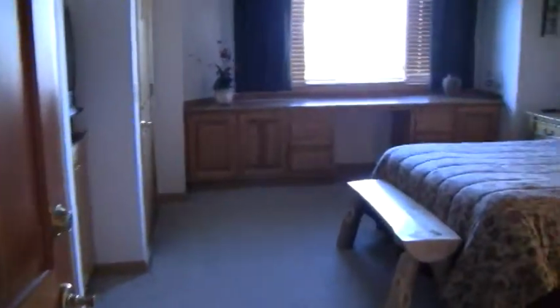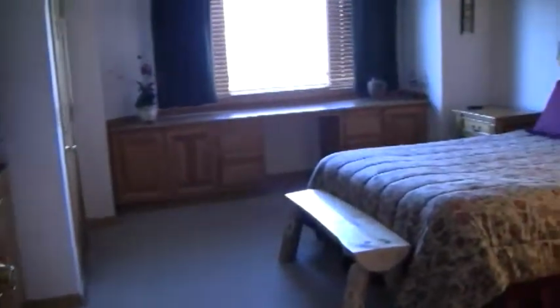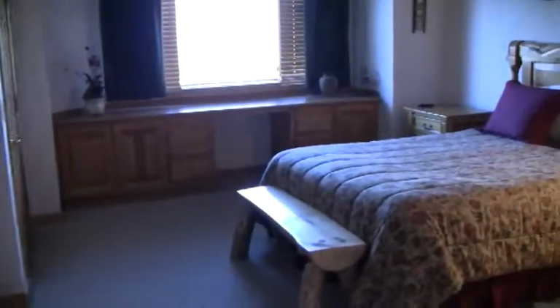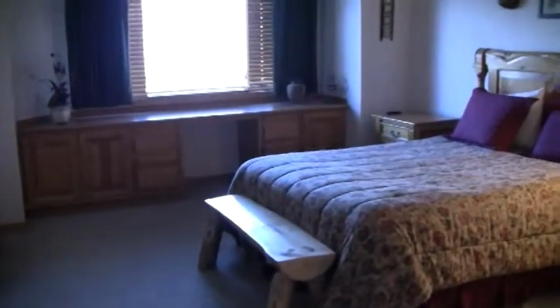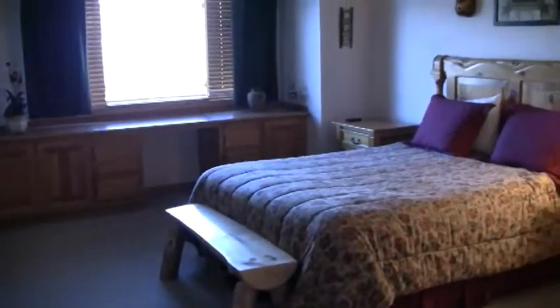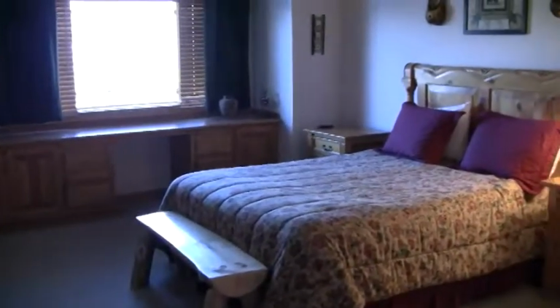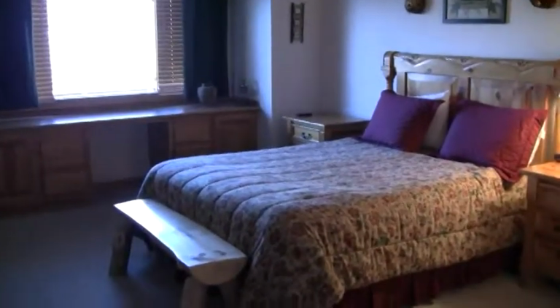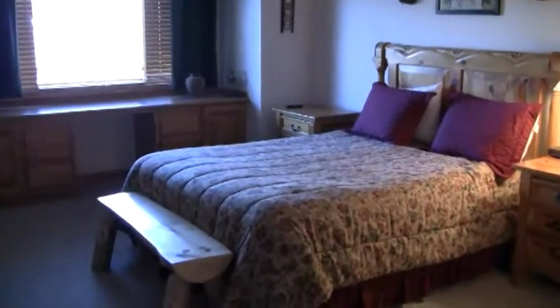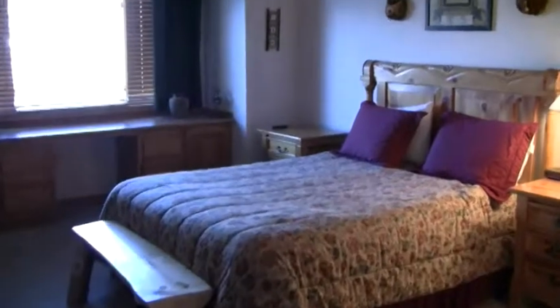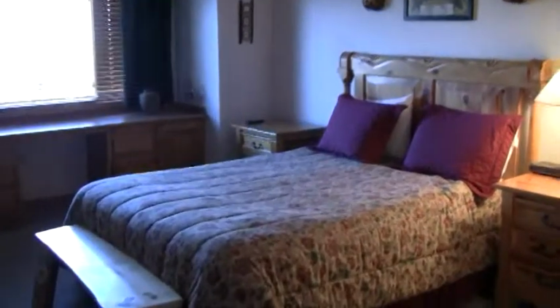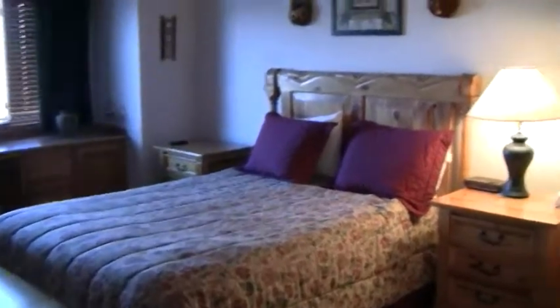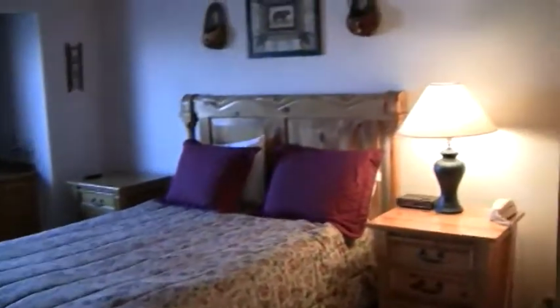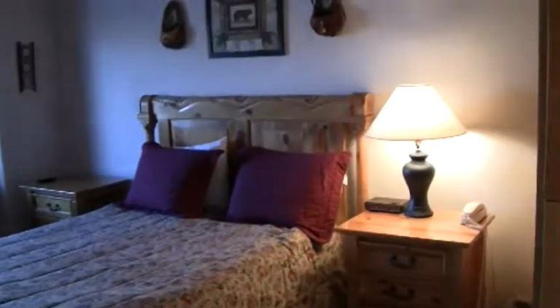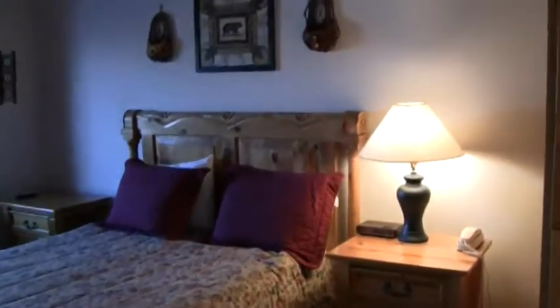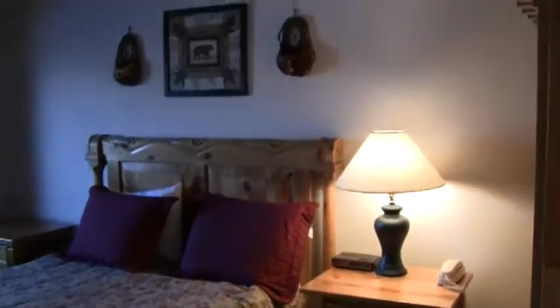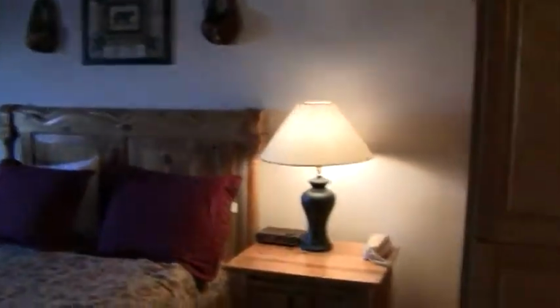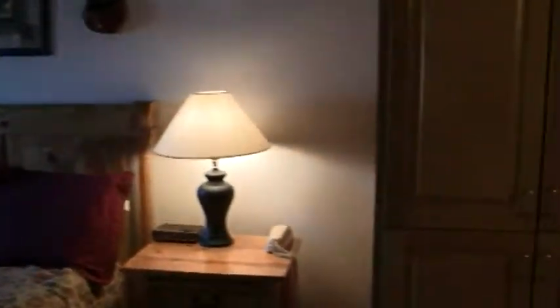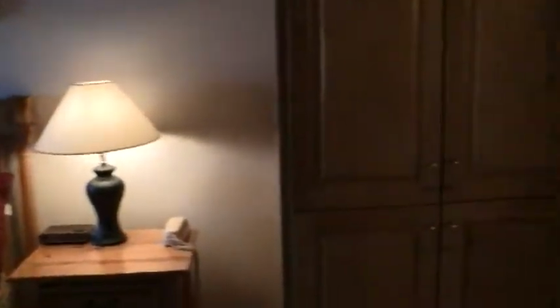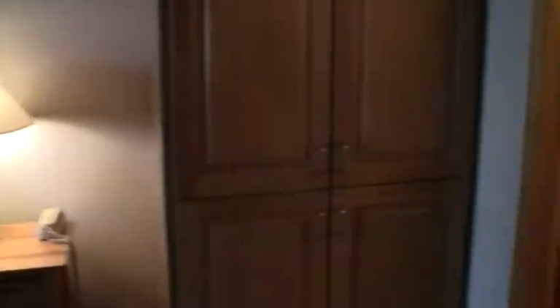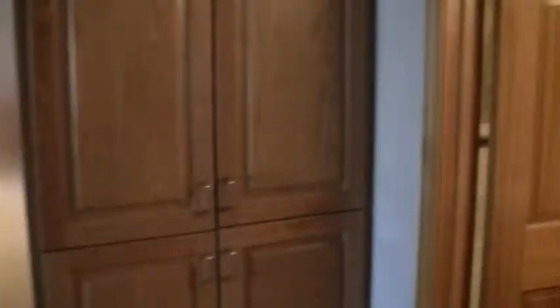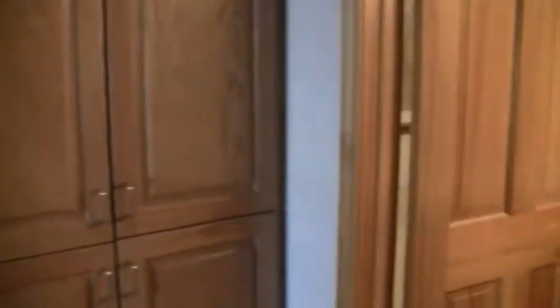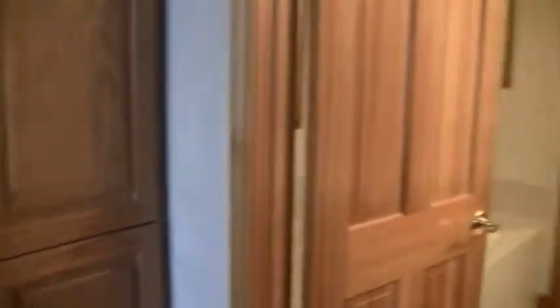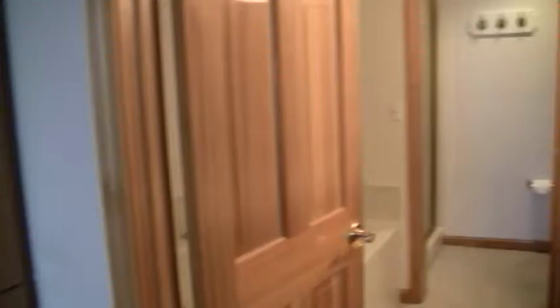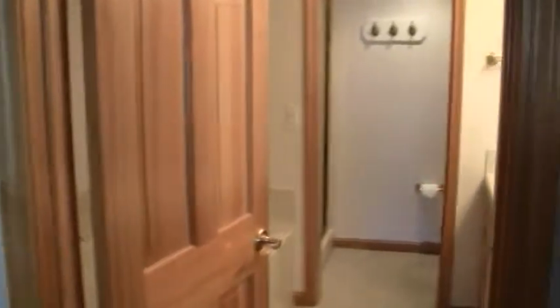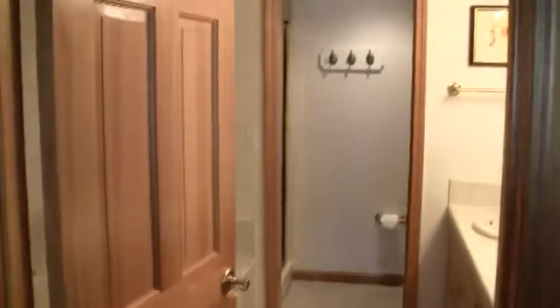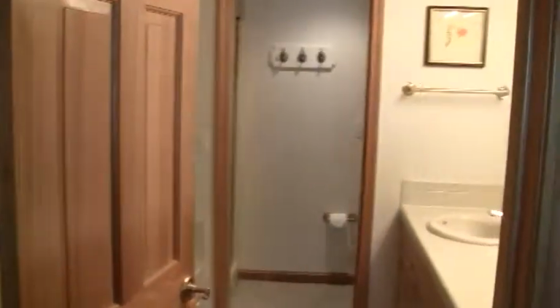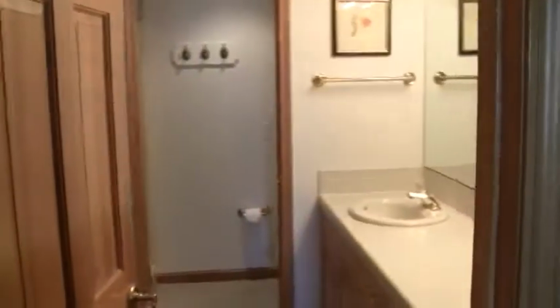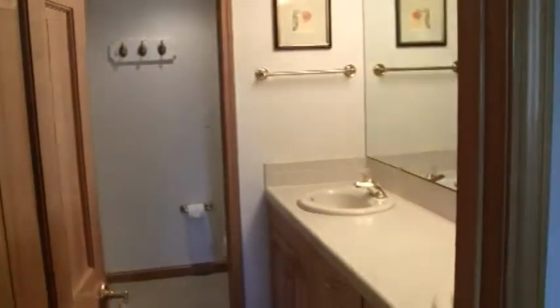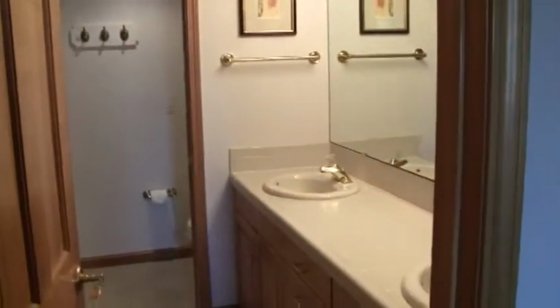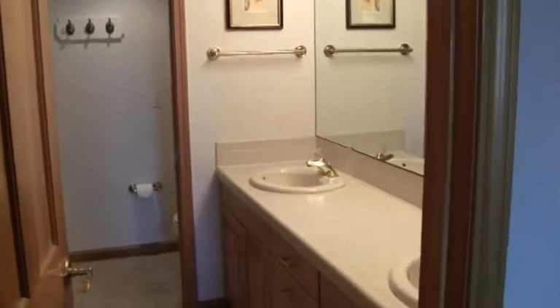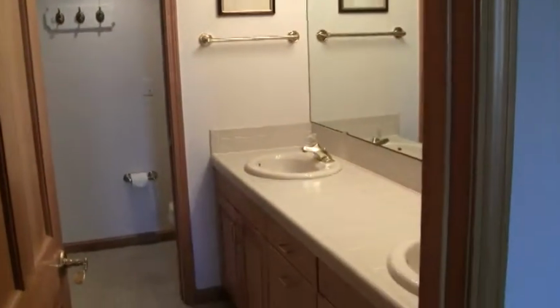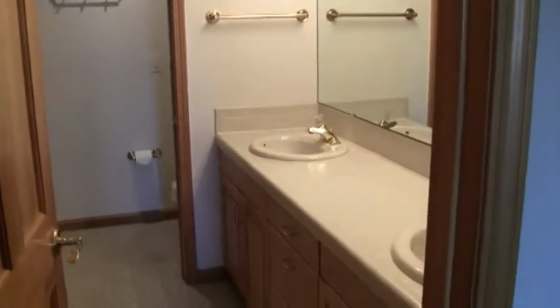This is the master bedroom, with a full bath.